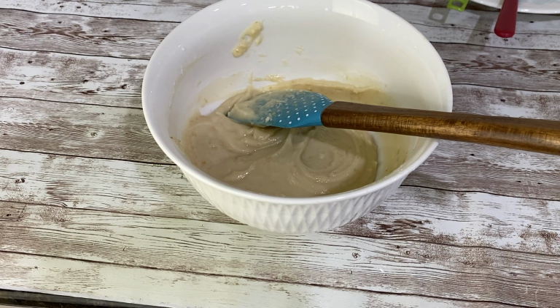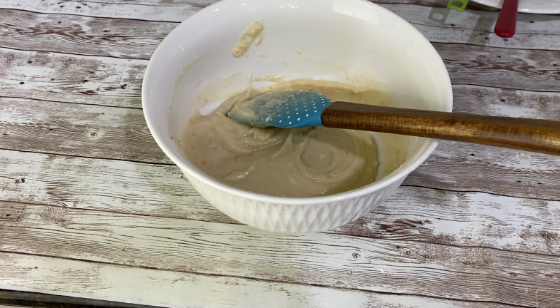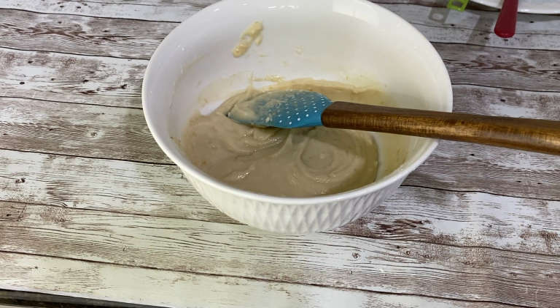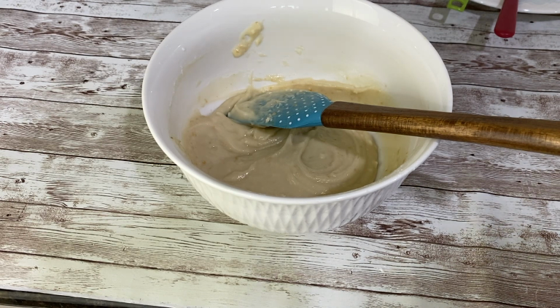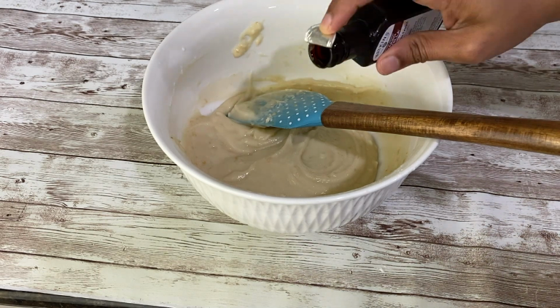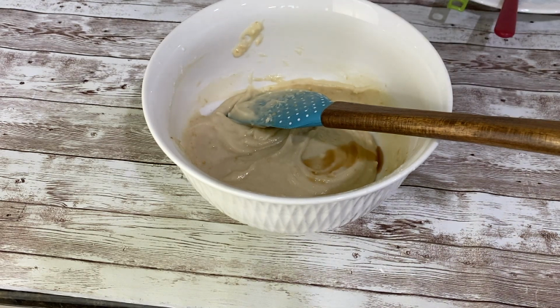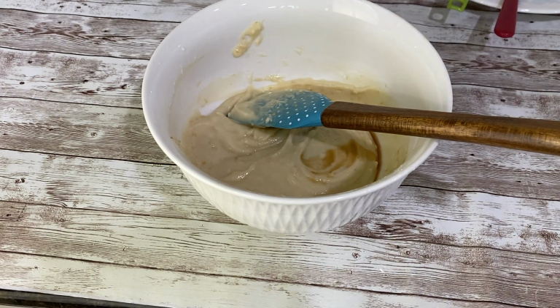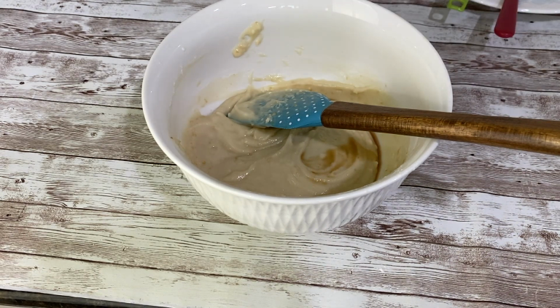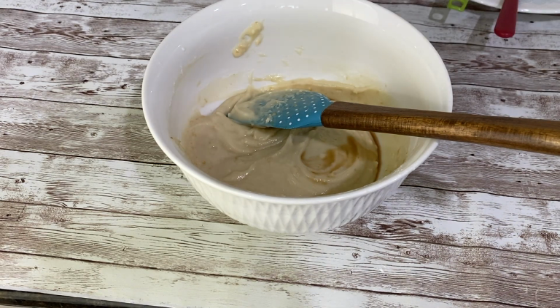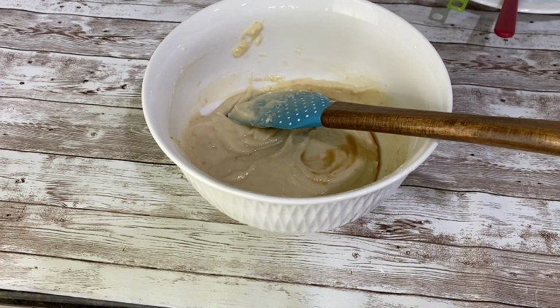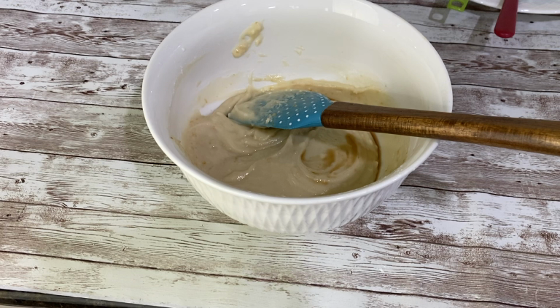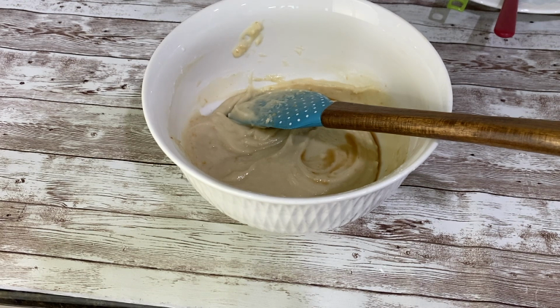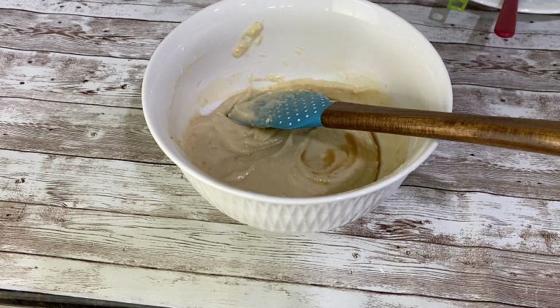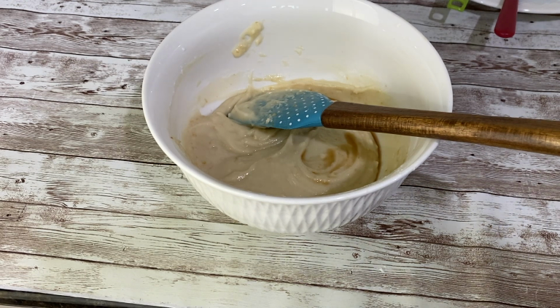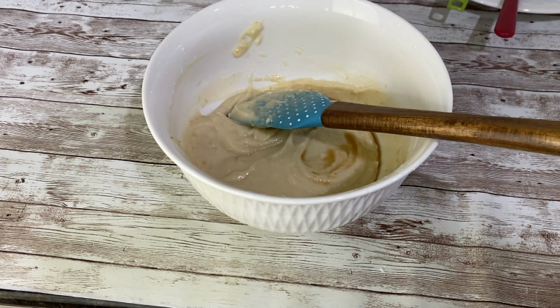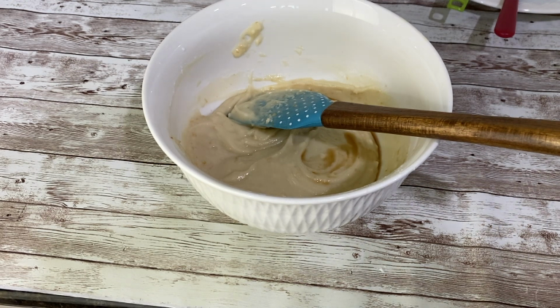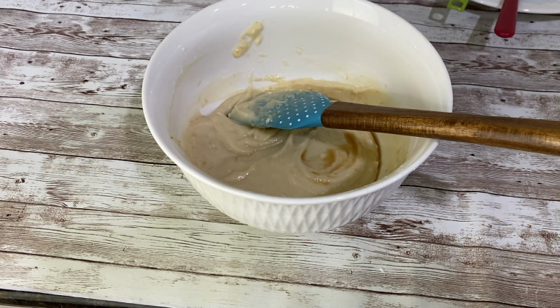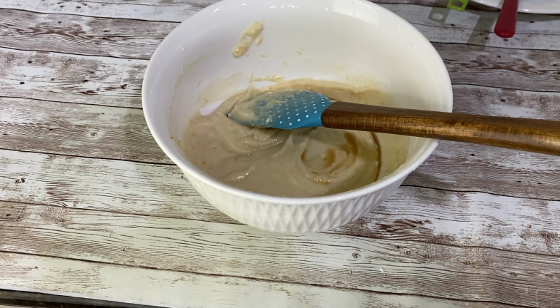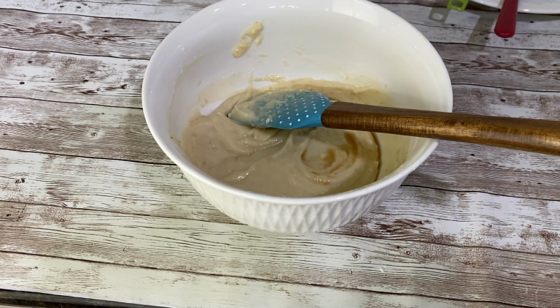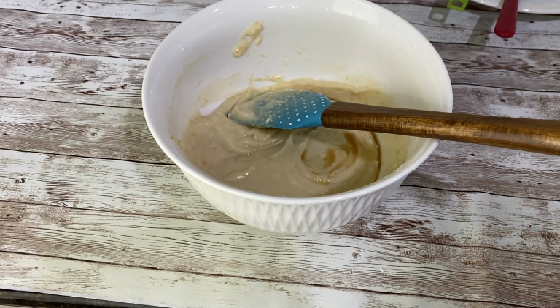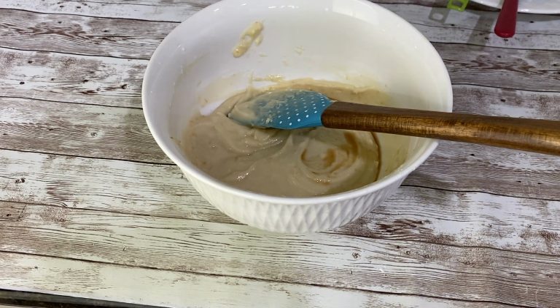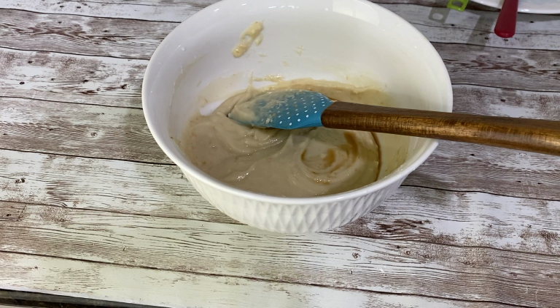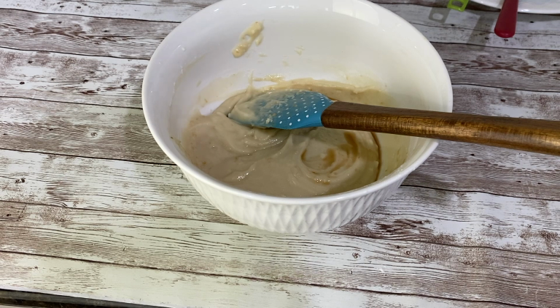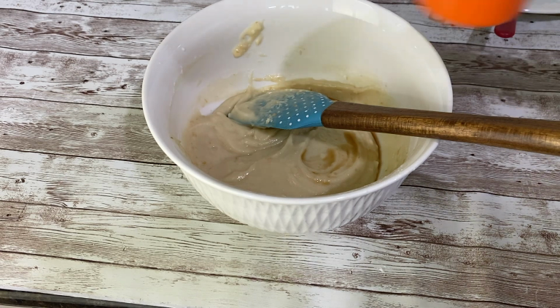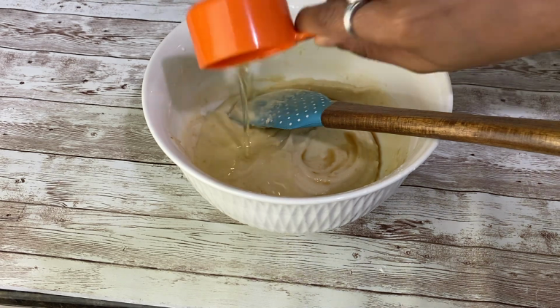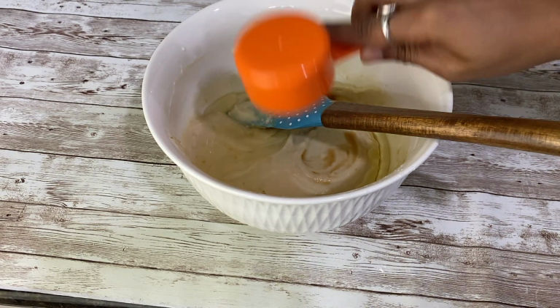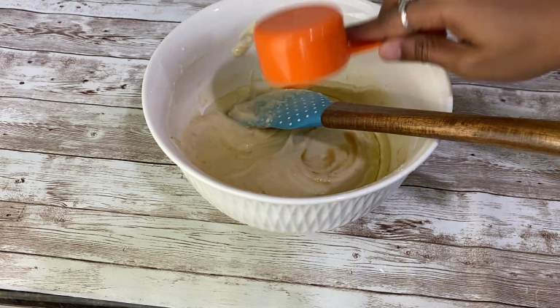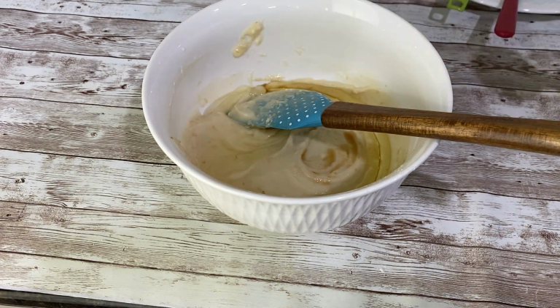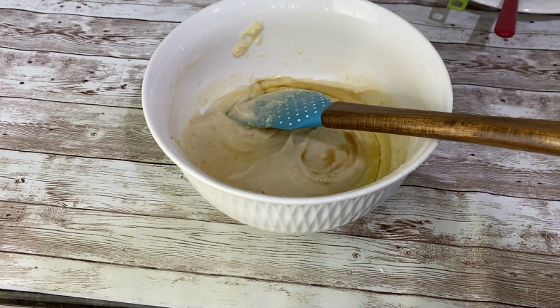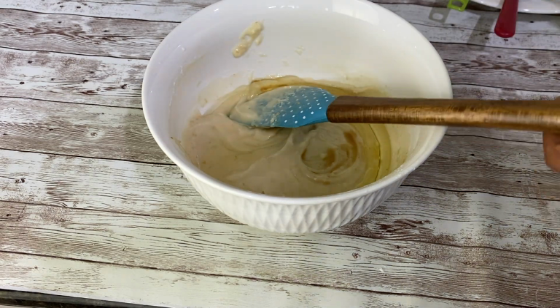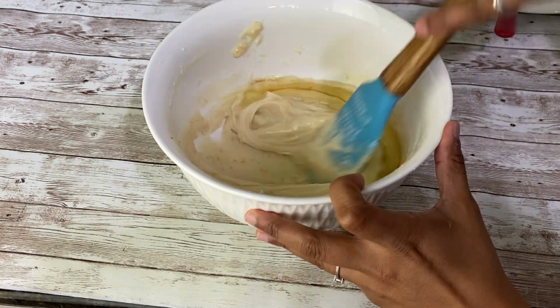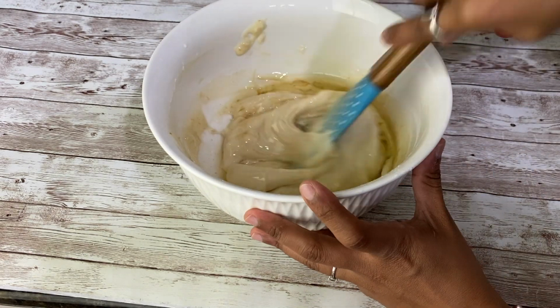Then add vanilla extract. This mixture is ready now. I am adding just under a quarter cup of oil into this mixture and then we have to mix it together.